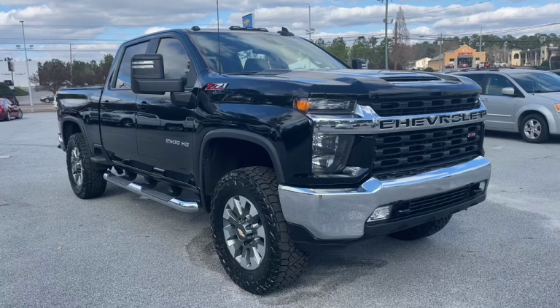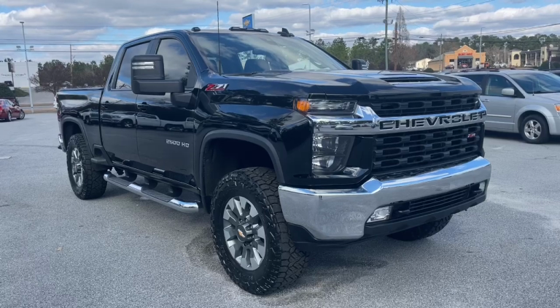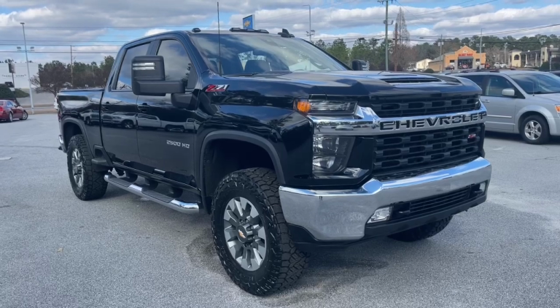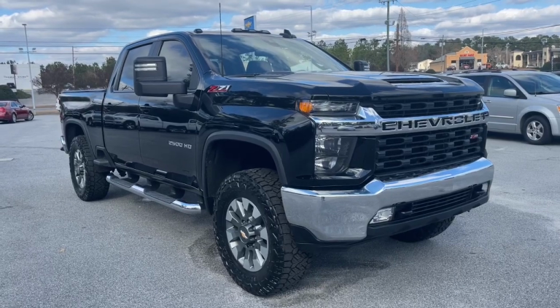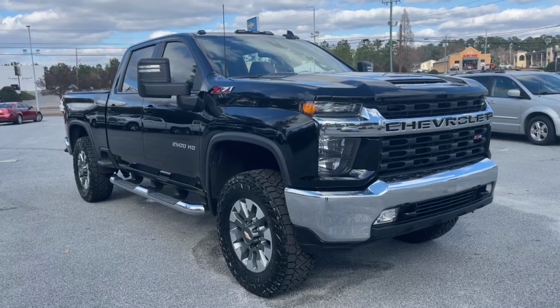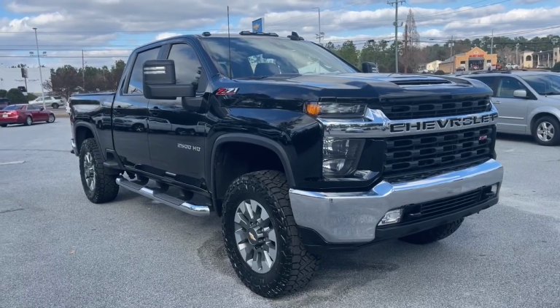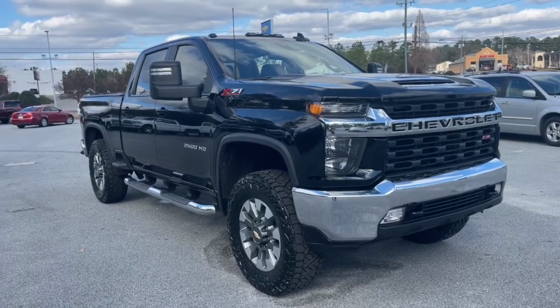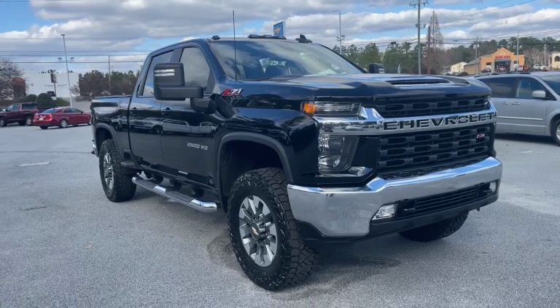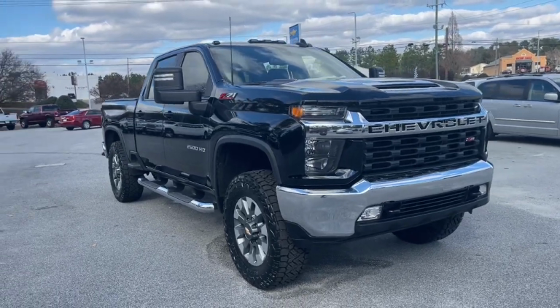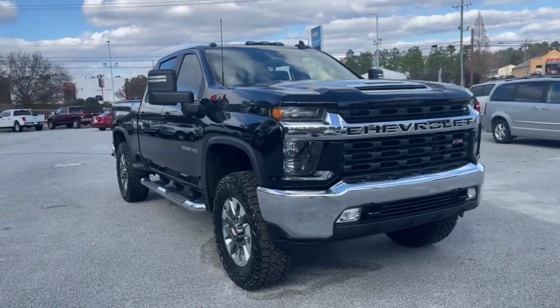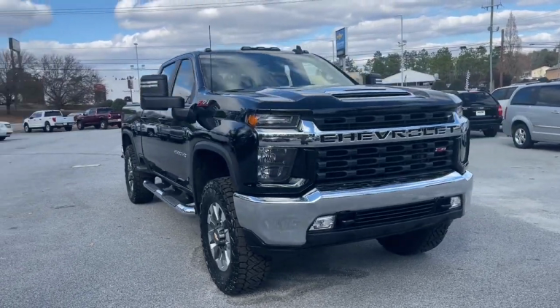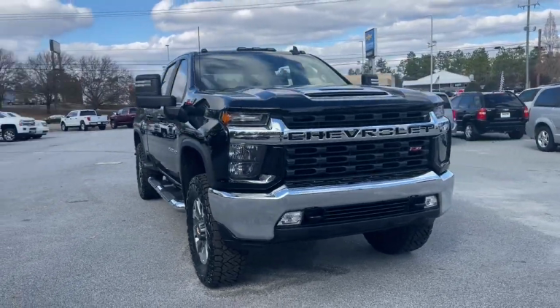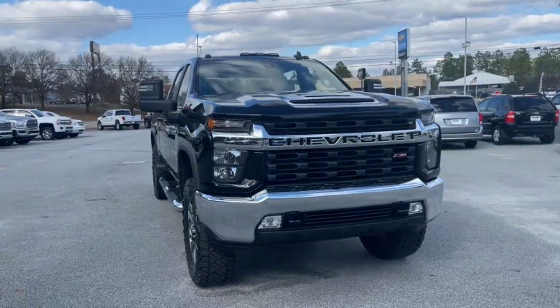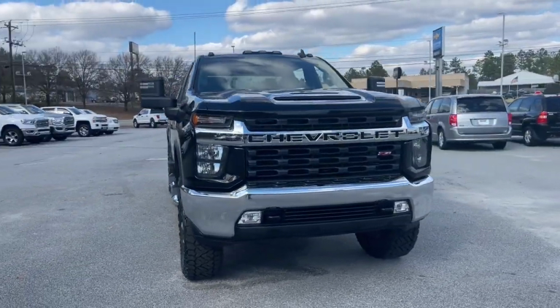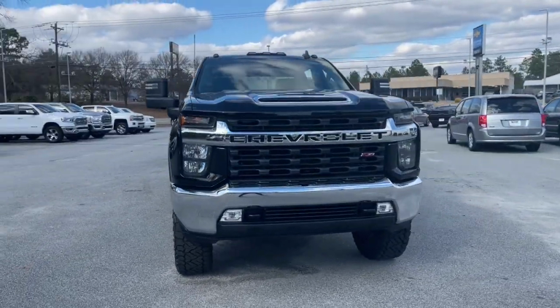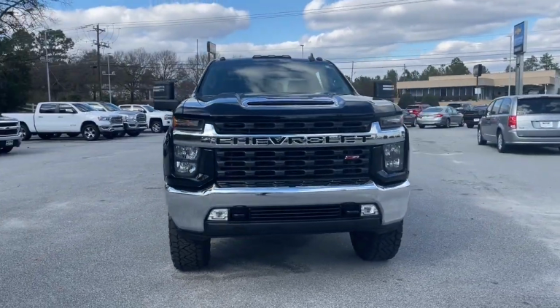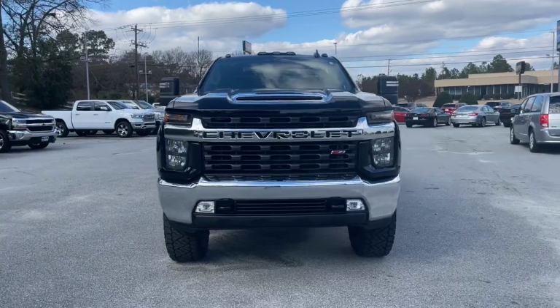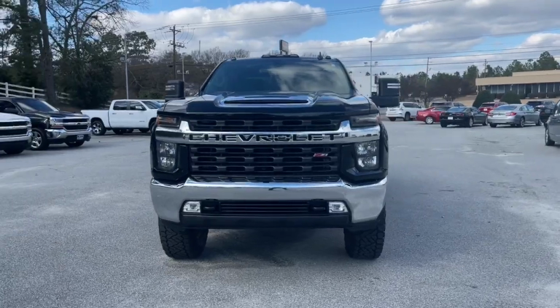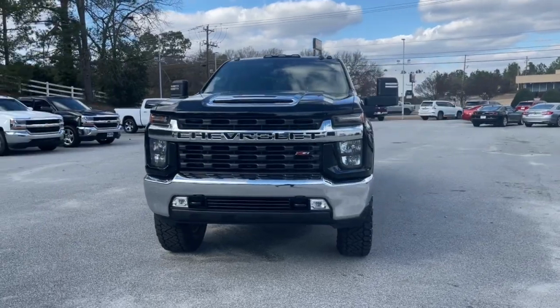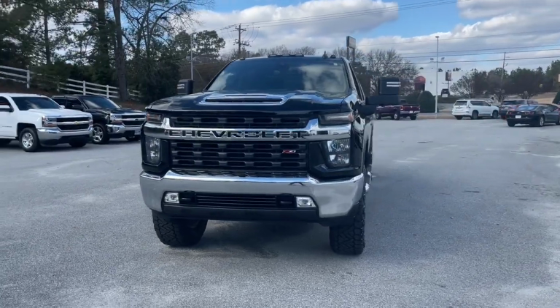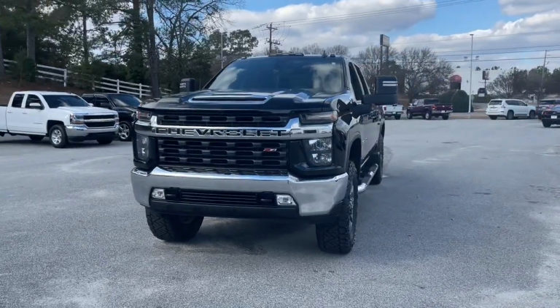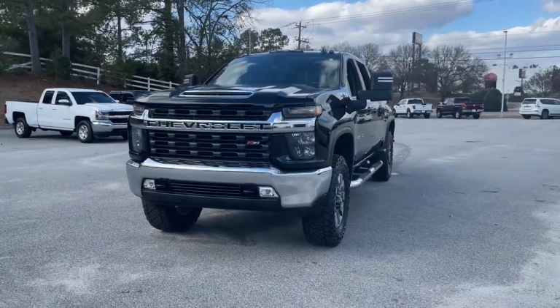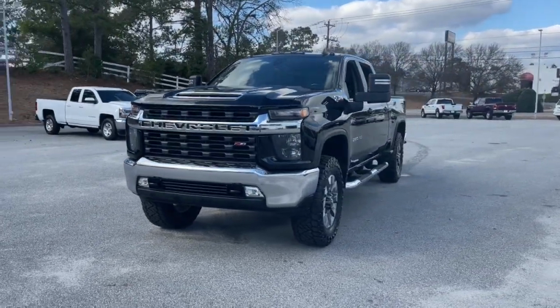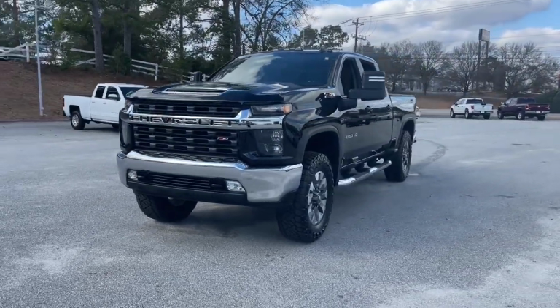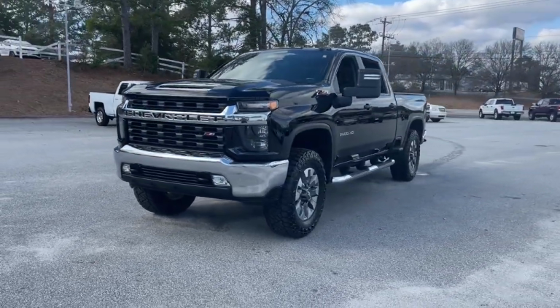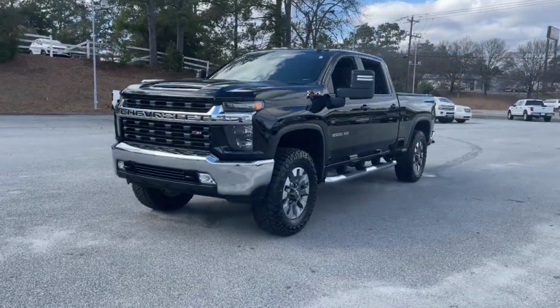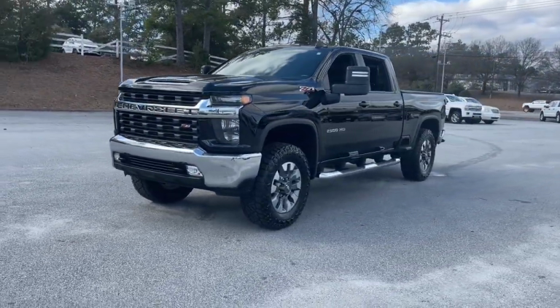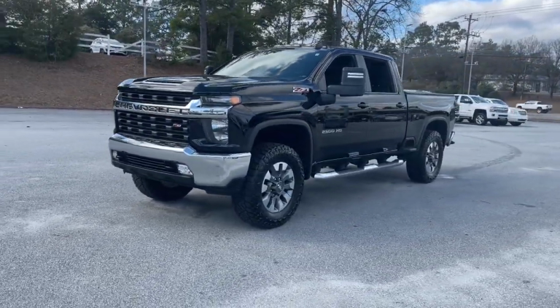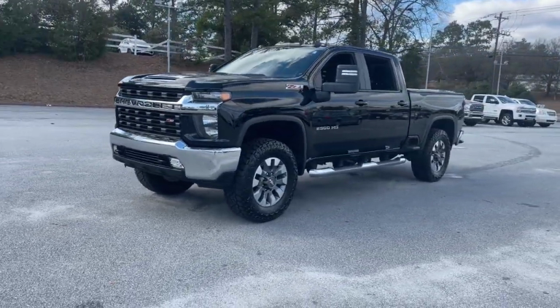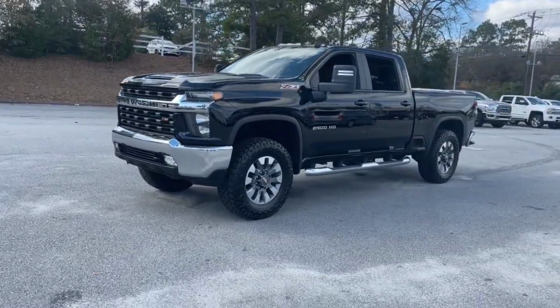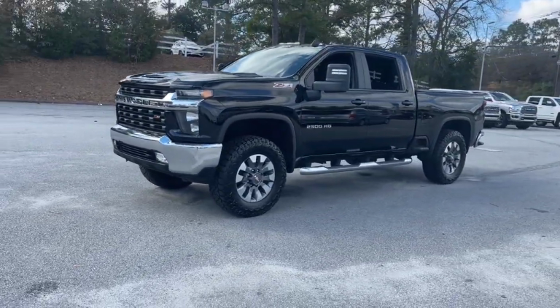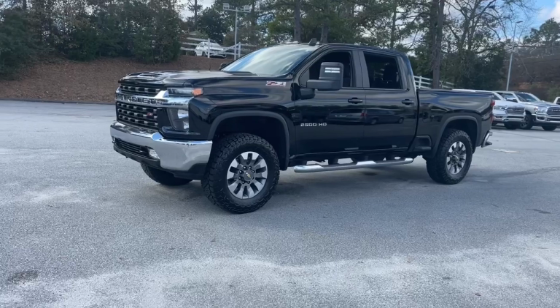Enjoy the view of this 2022 Chevrolet Silverado HD. This vehicle is an outstanding buy with fewer than 60,000 miles on the odometer.